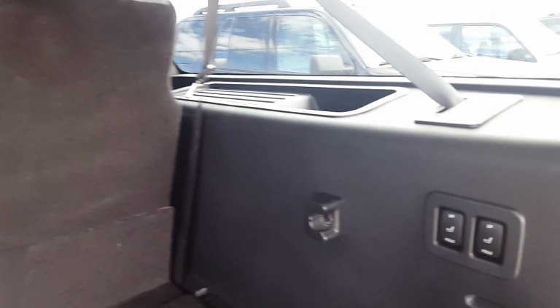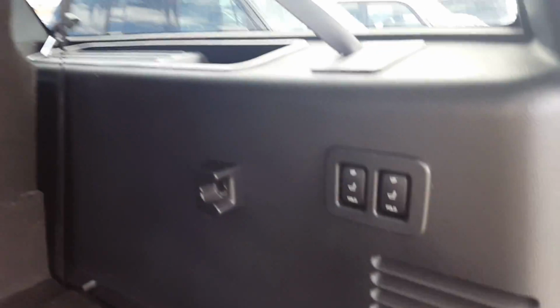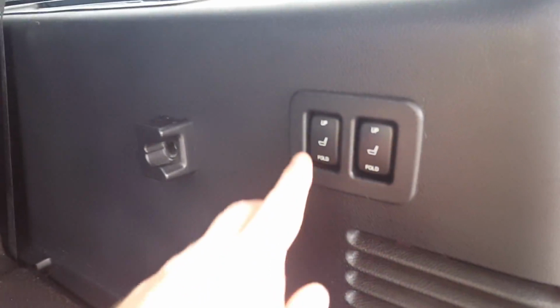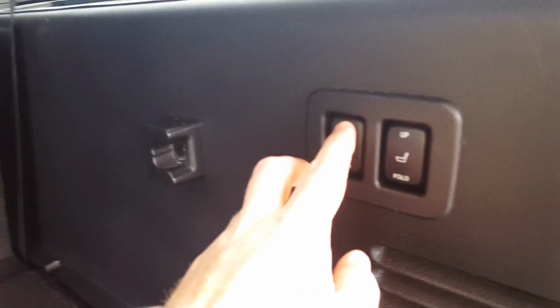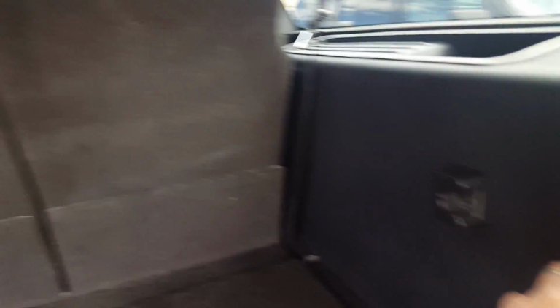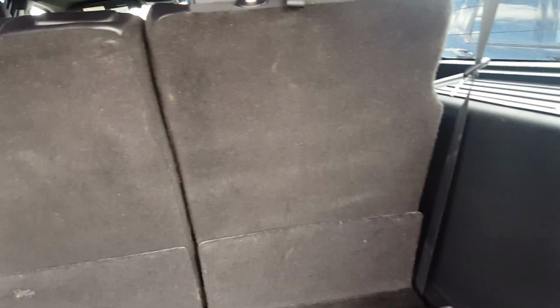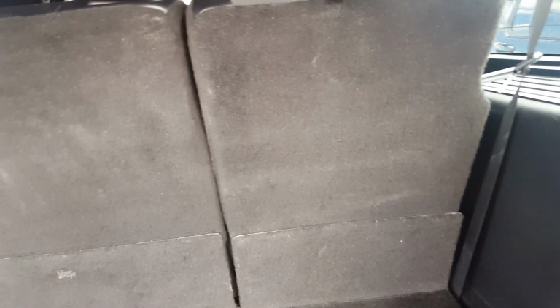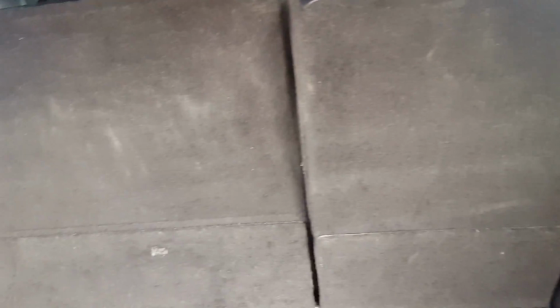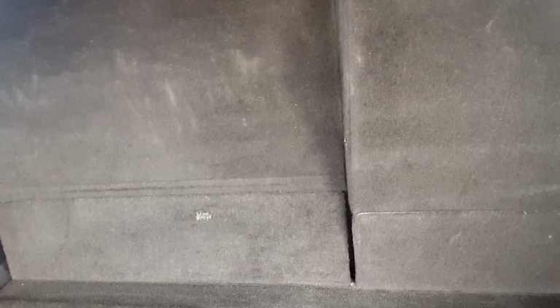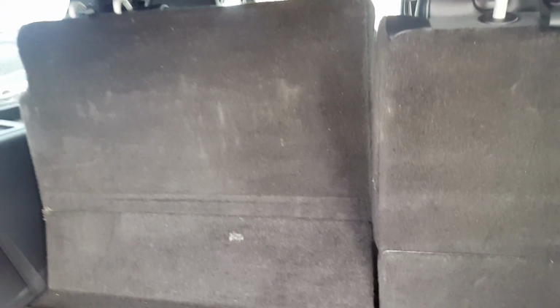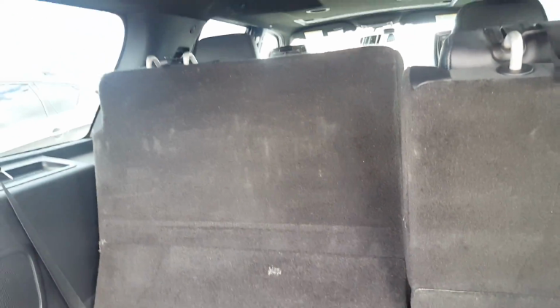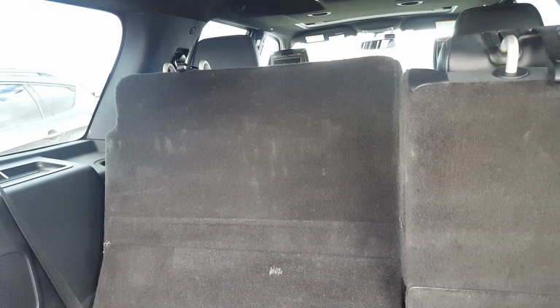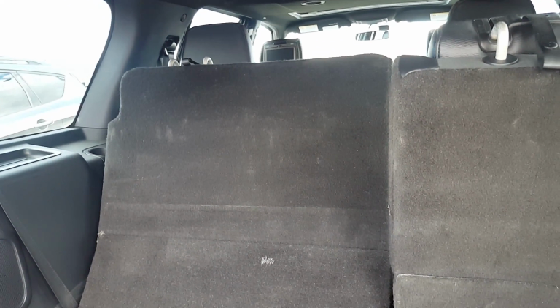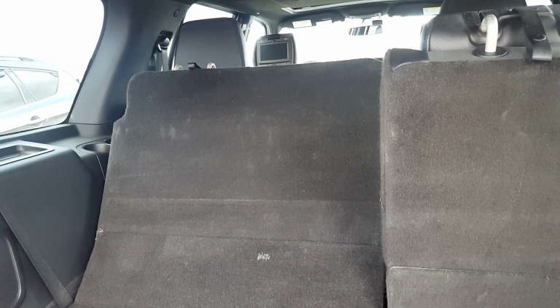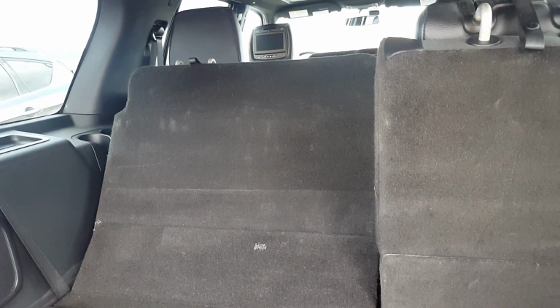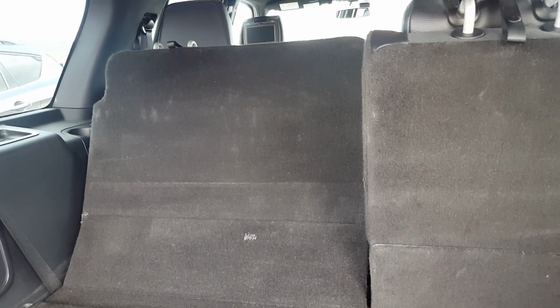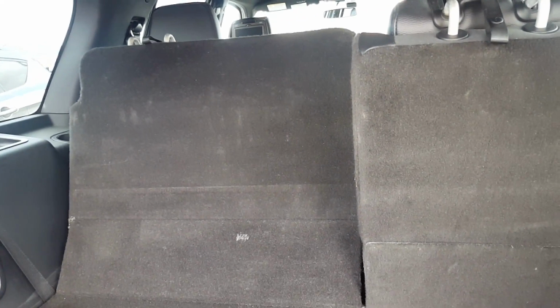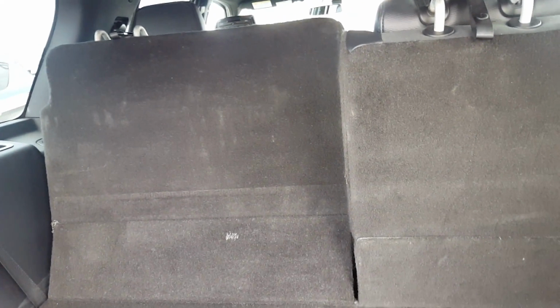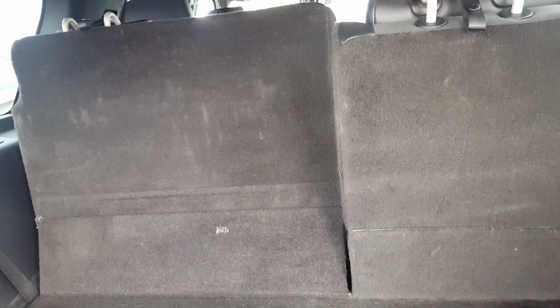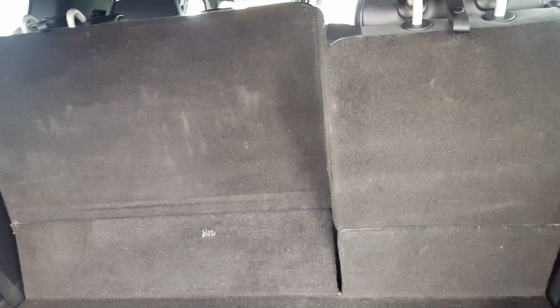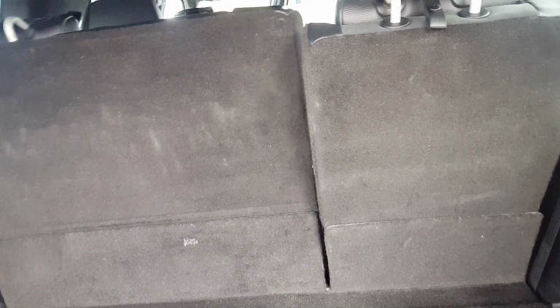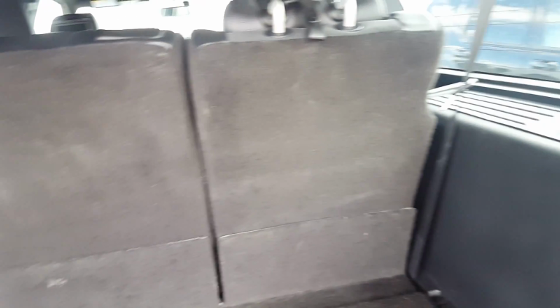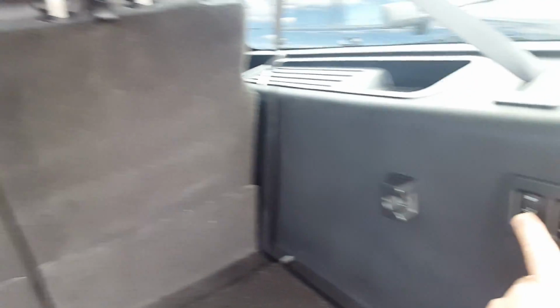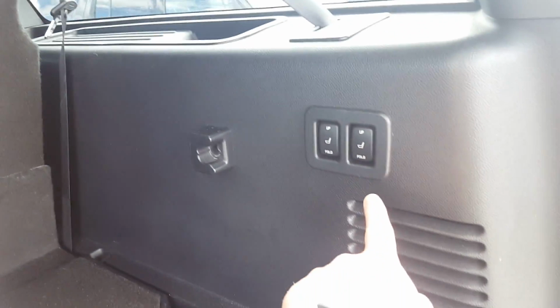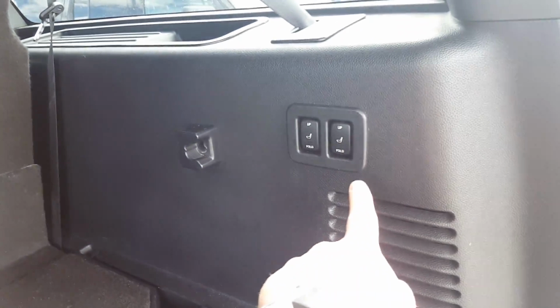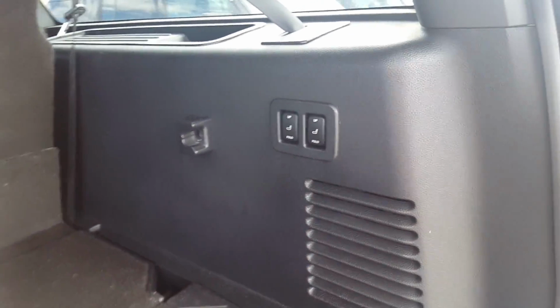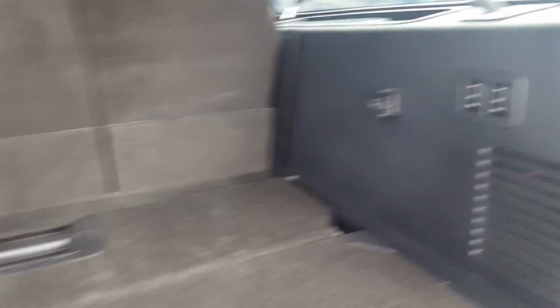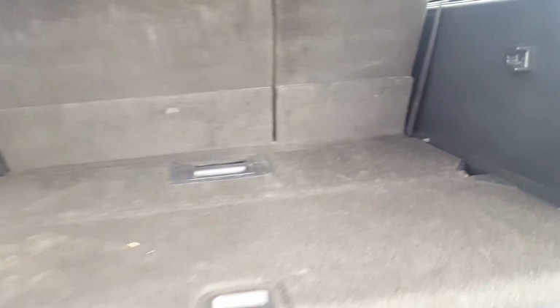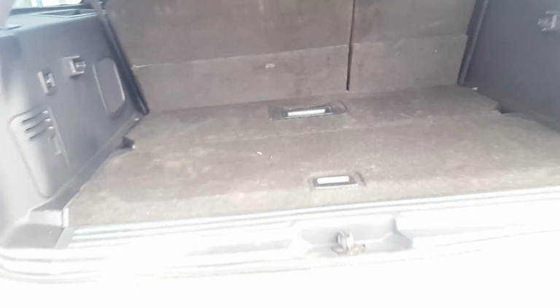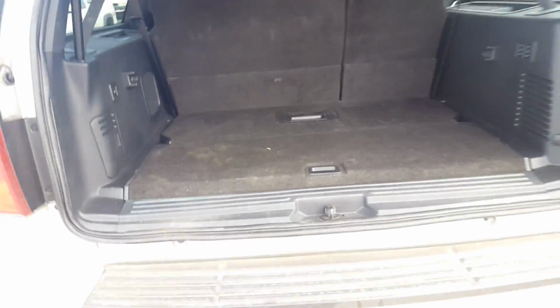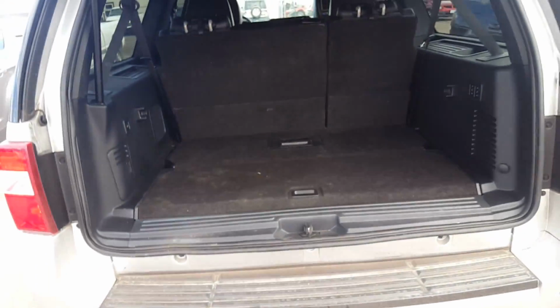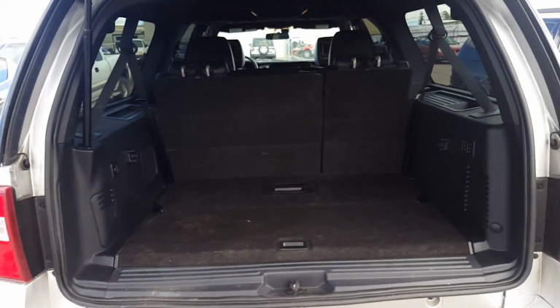You've got DVD players in the back of those seats right up there, which is pretty nice. They are power-fold — power-fold seats from the back here, go back and forth. That's awesome, I really like that. And that's with those buttons right there. We'll go ahead and shut this and I'll show you the inside real quick.